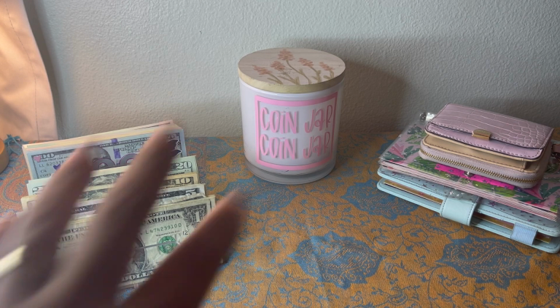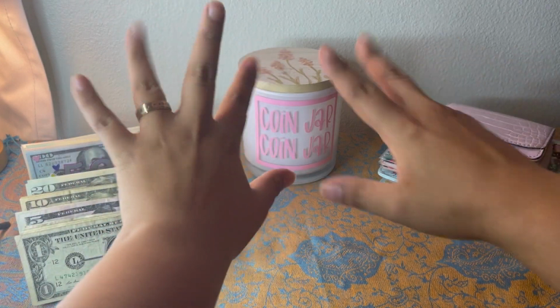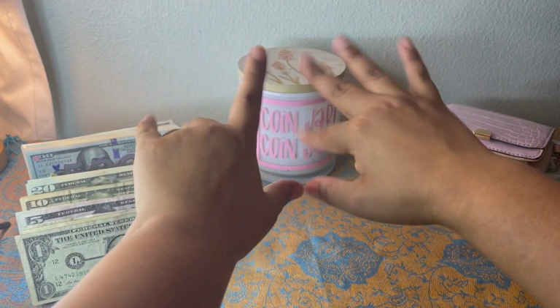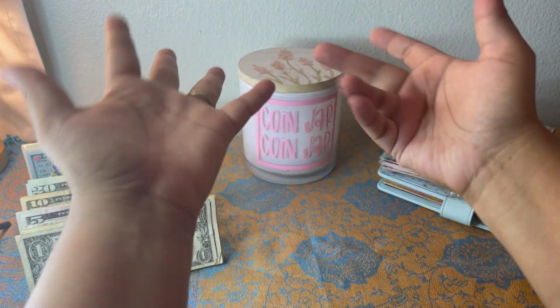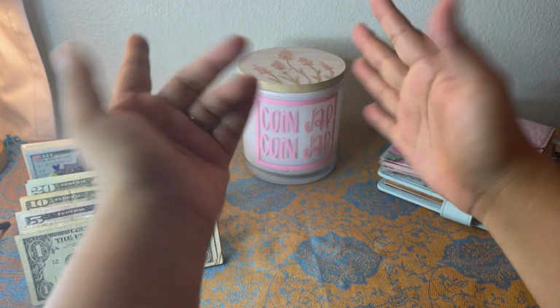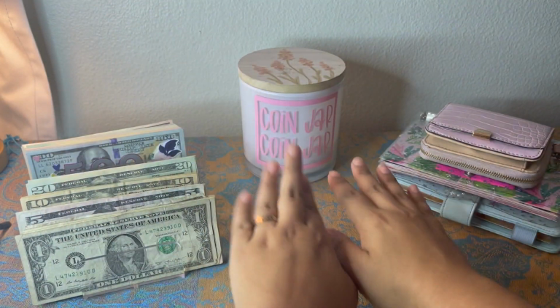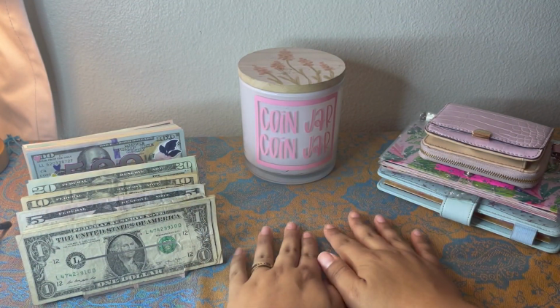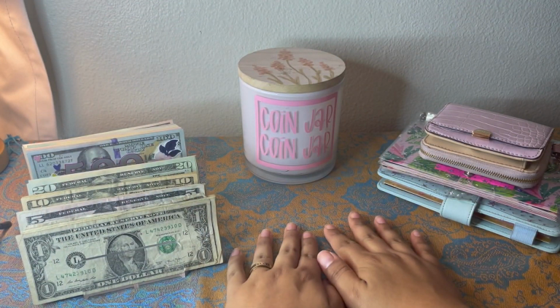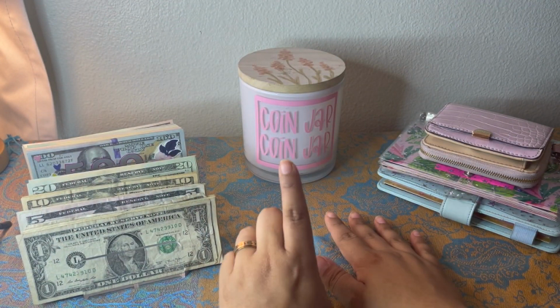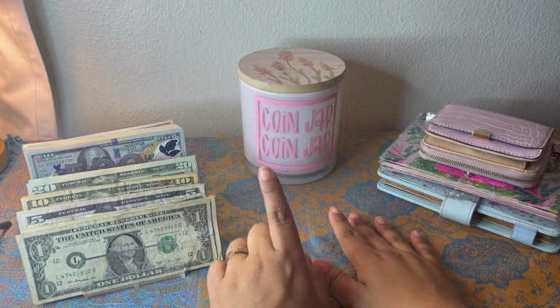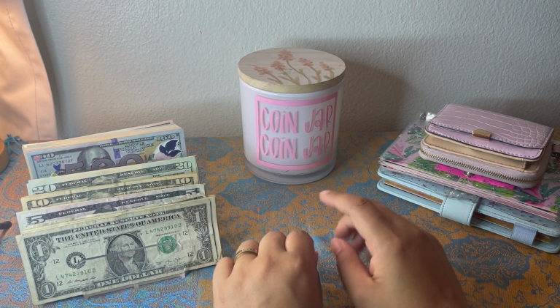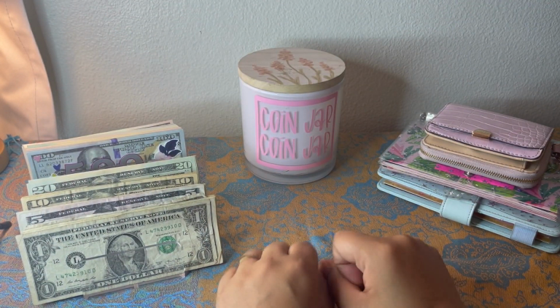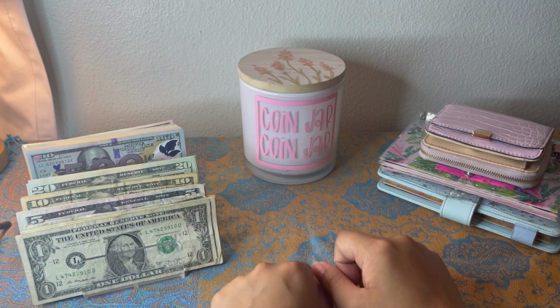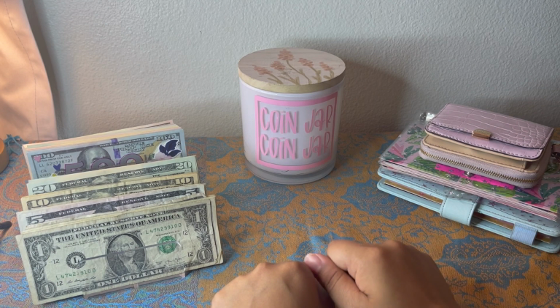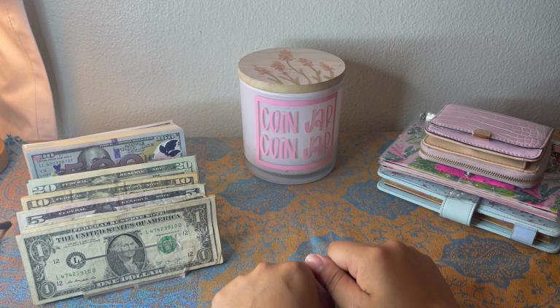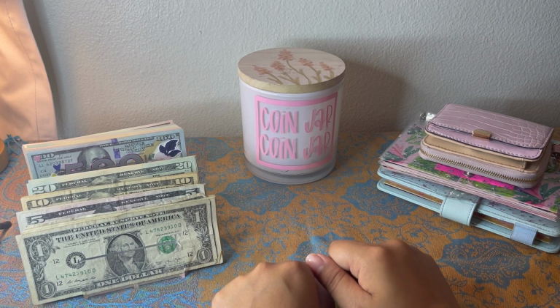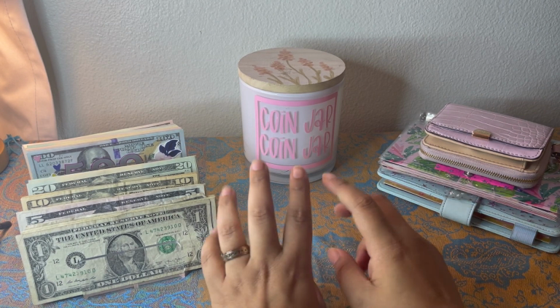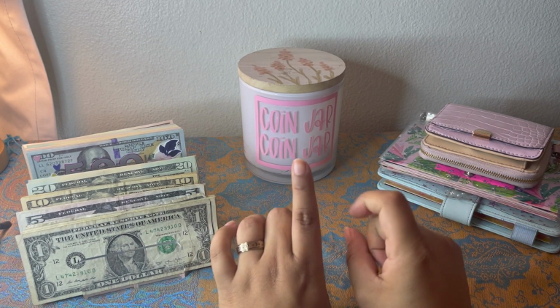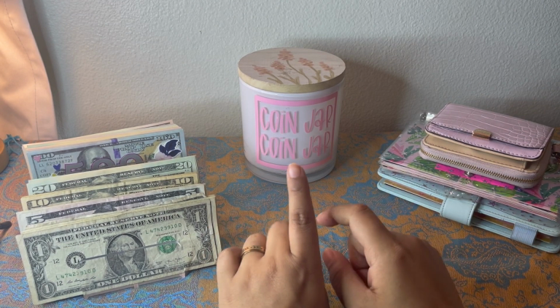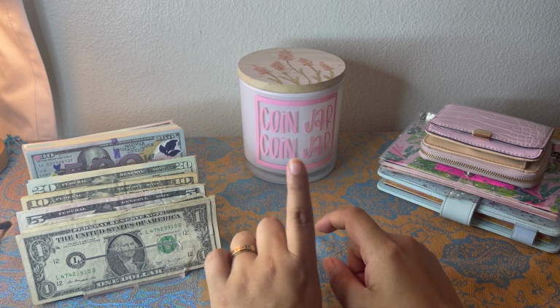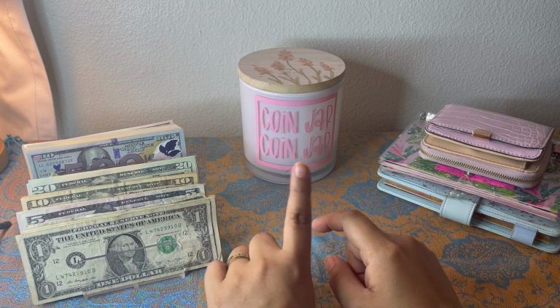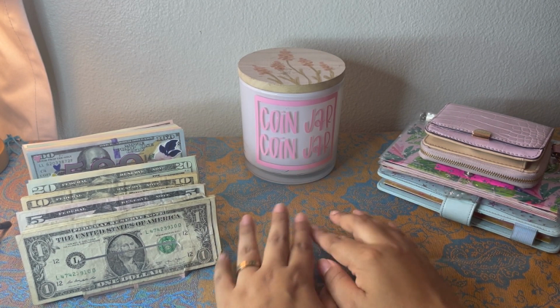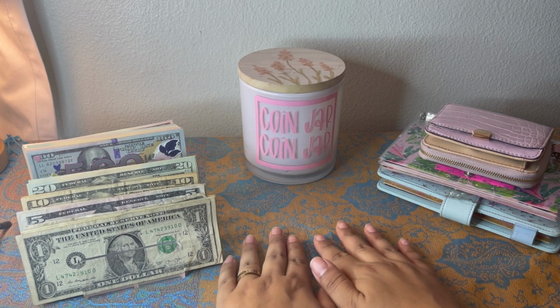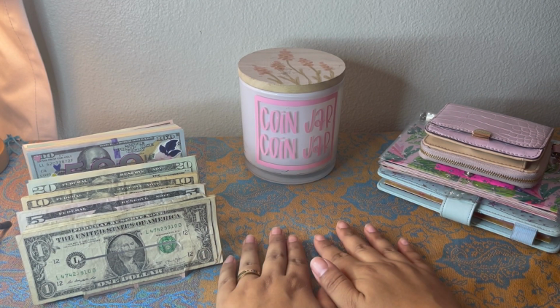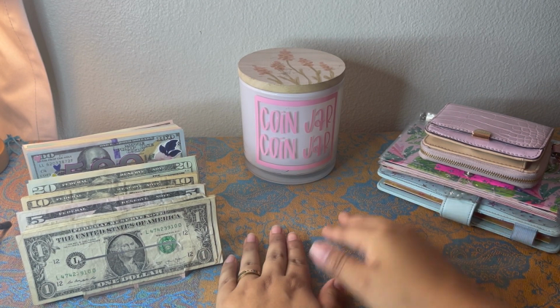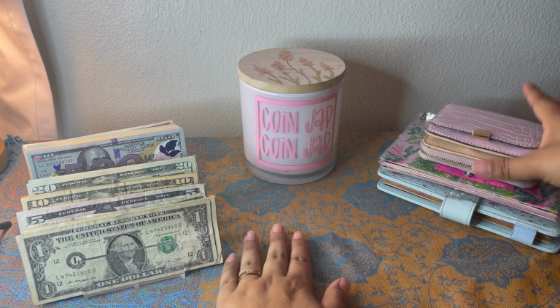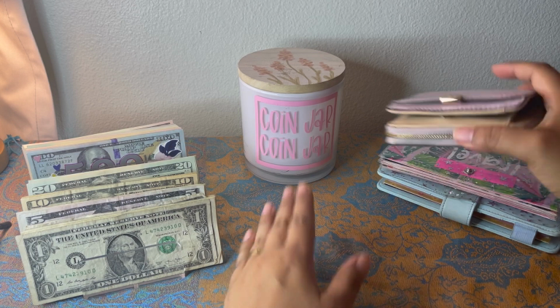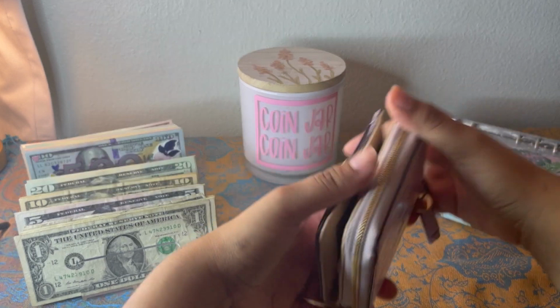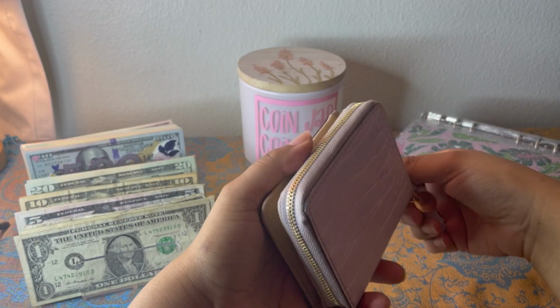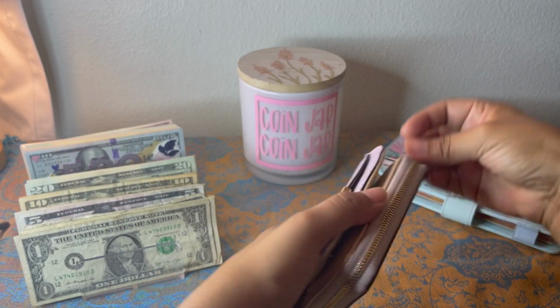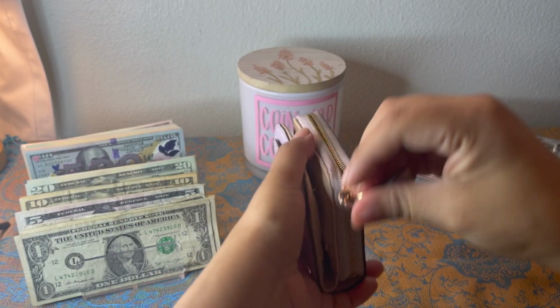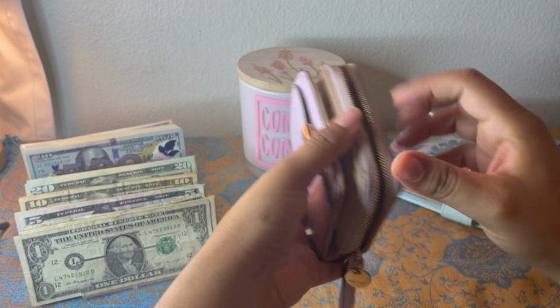Hey everyone, welcome back to my channel. I apologize for the noise outside — my mom is vacuuming. Today we're gonna do the first cash stuffing for the month of October, and we're gonna go ahead and start with my wallet.